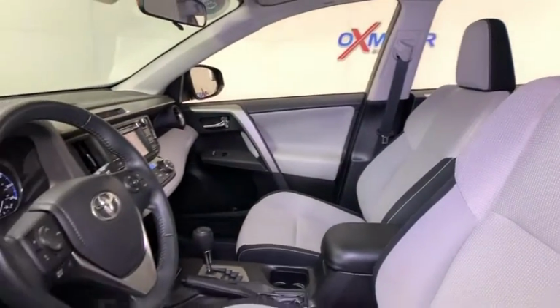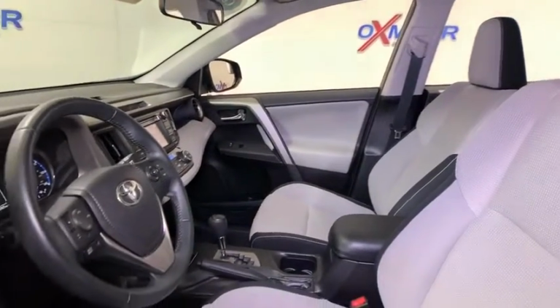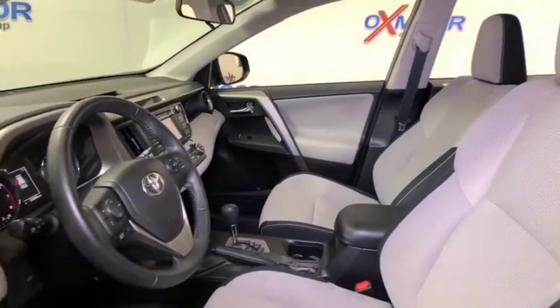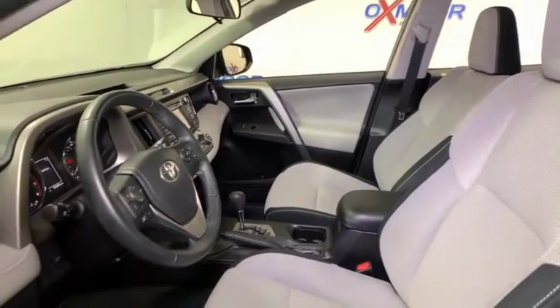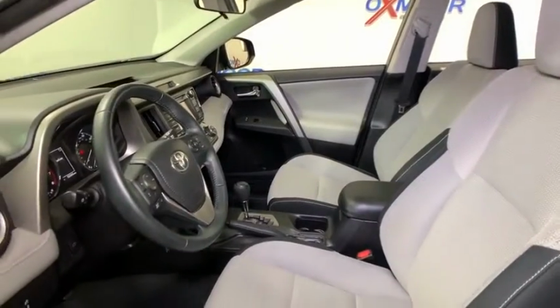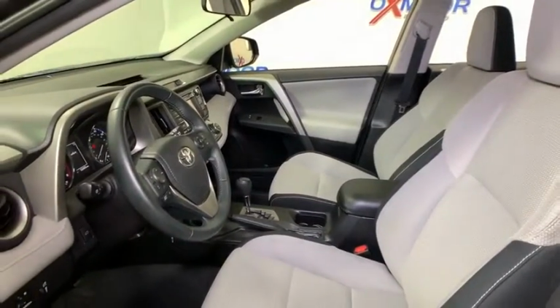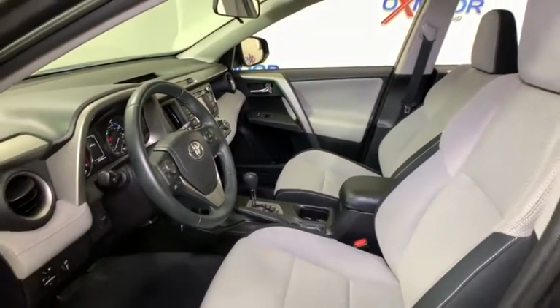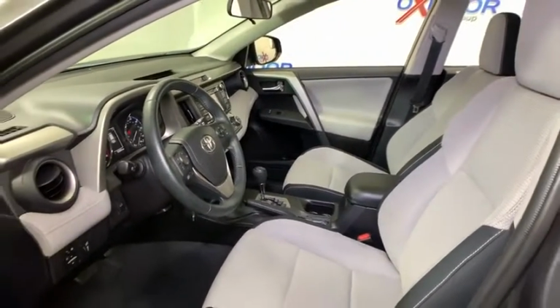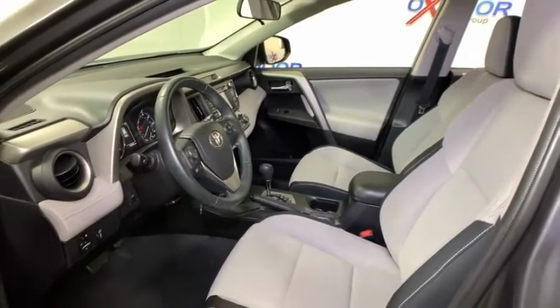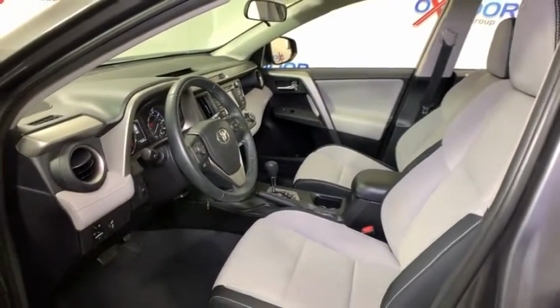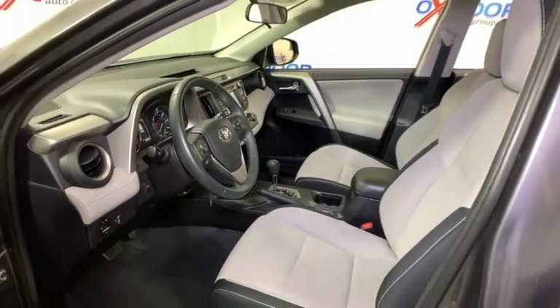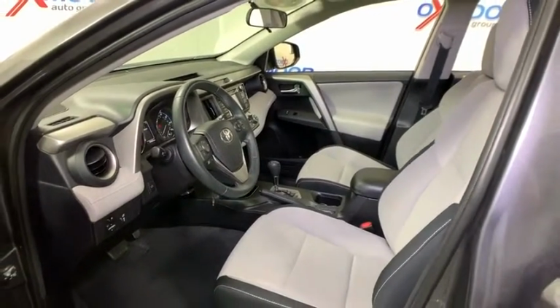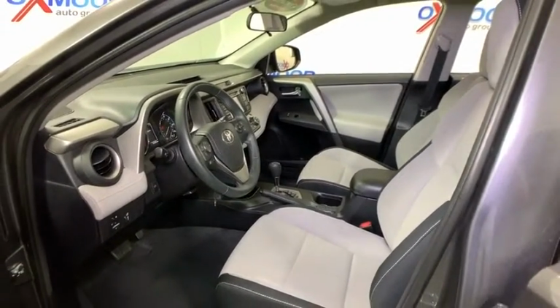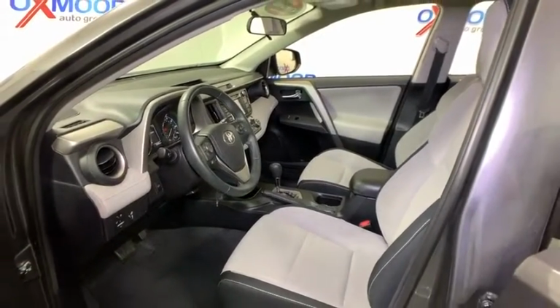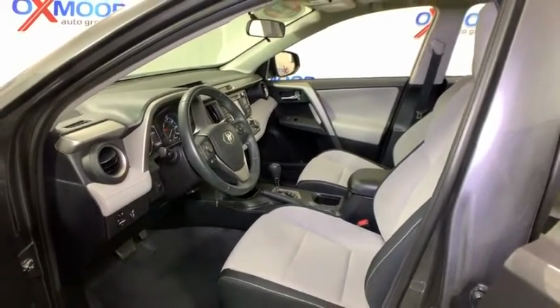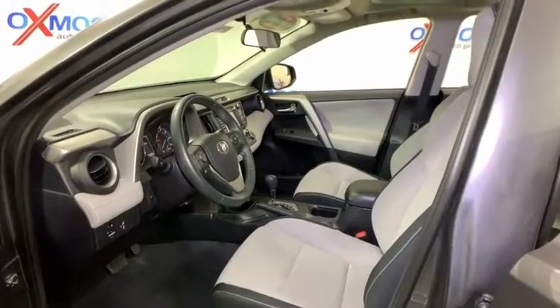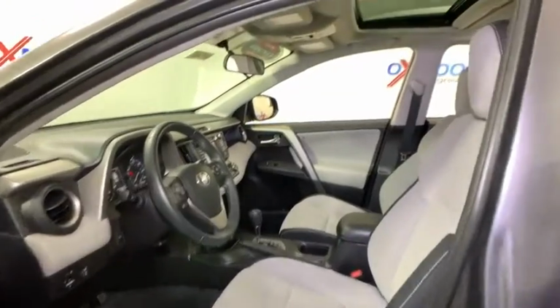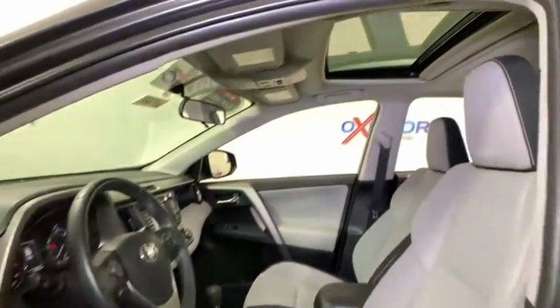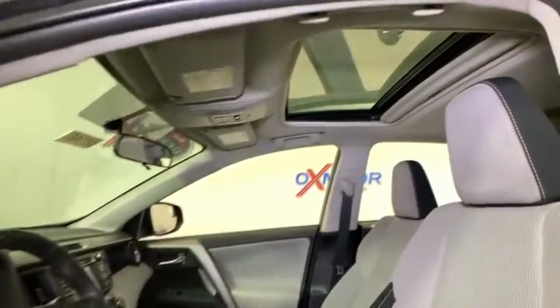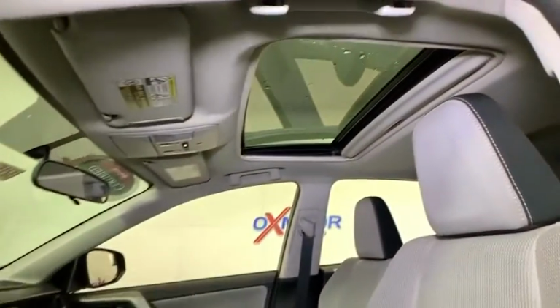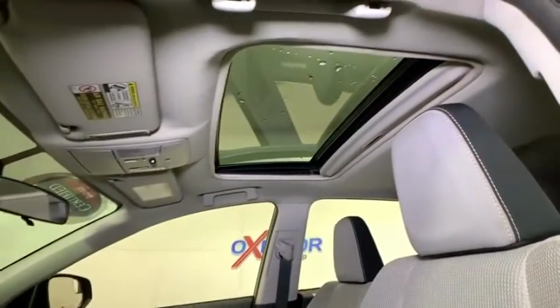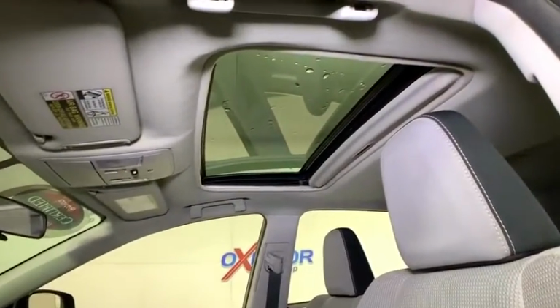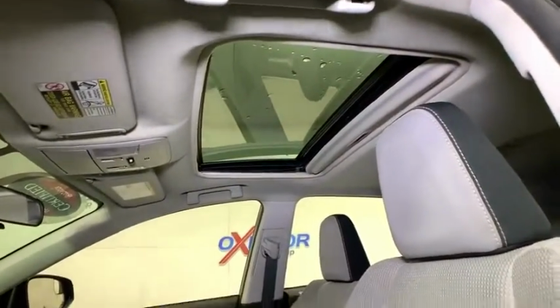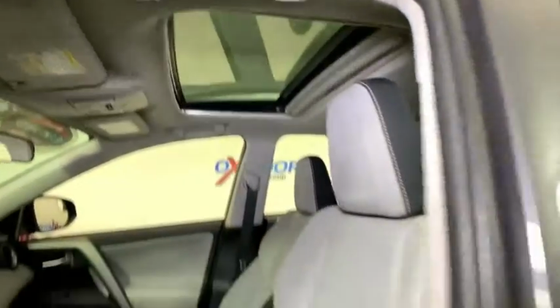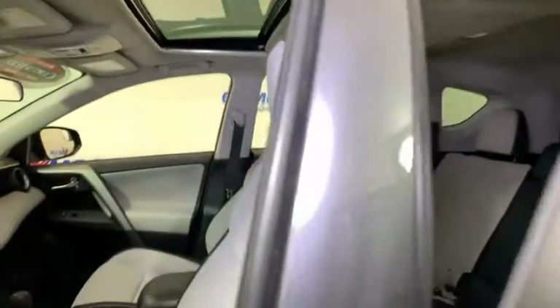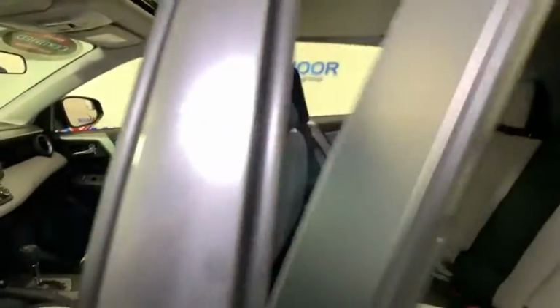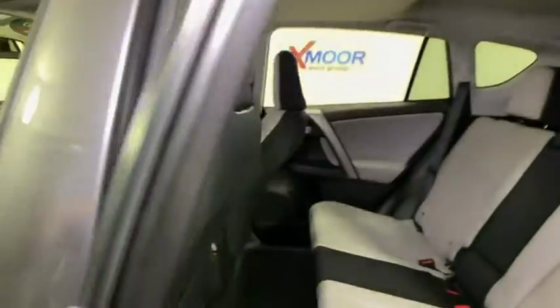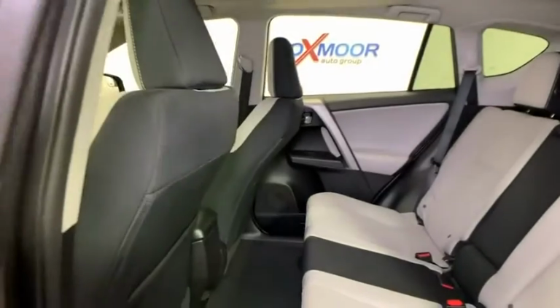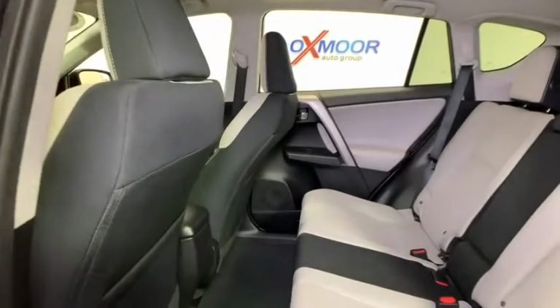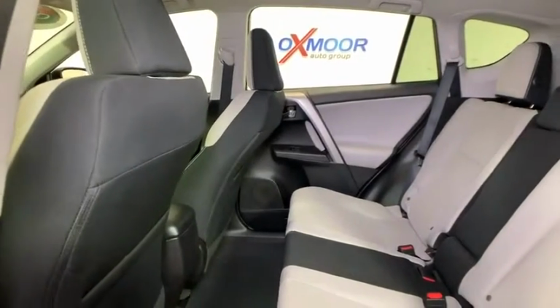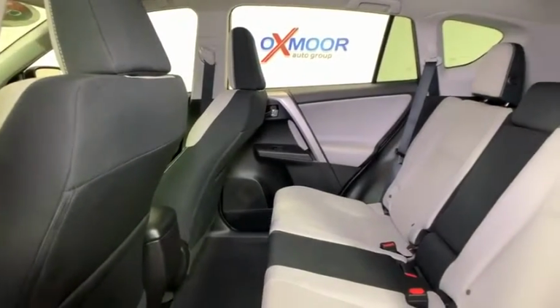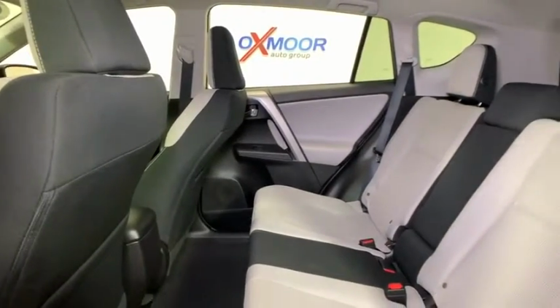Power liftgate, traction control, dual airbags, leather-wrapped steering wheel, alloy wheels, power steering, four-wheel disc brakes, fog lights, power windows, rear window defroster, trip computer.